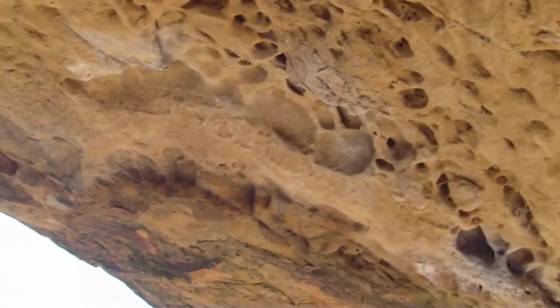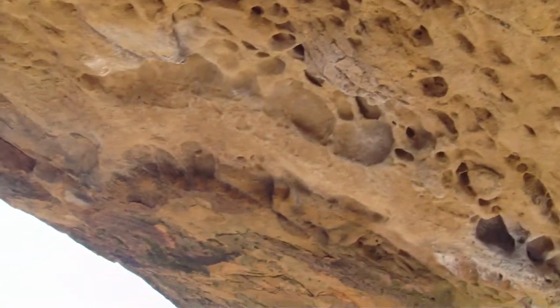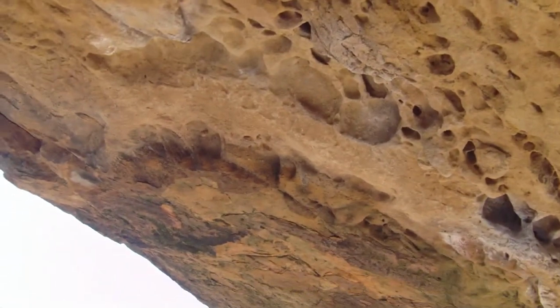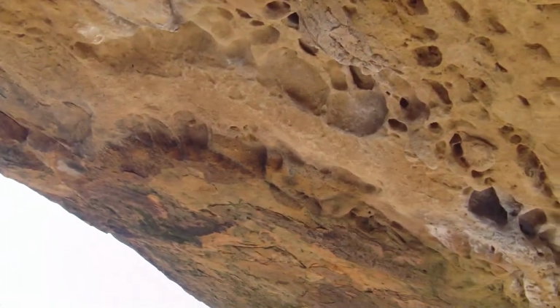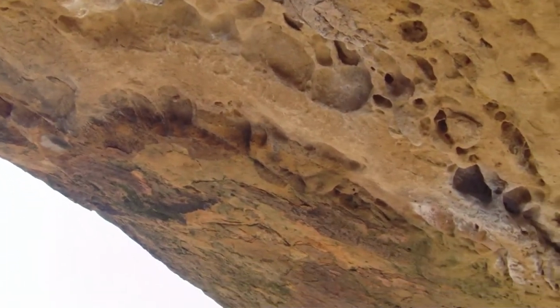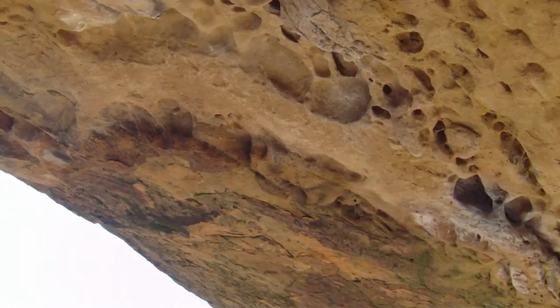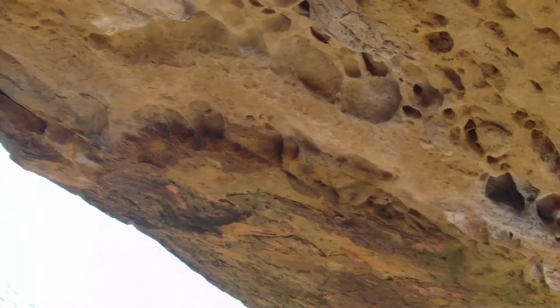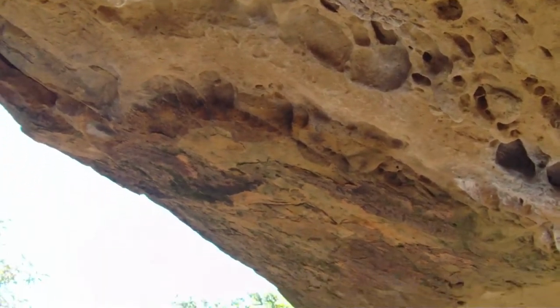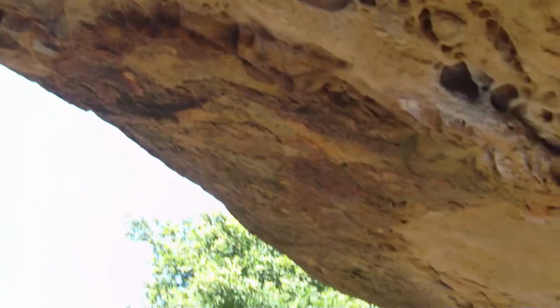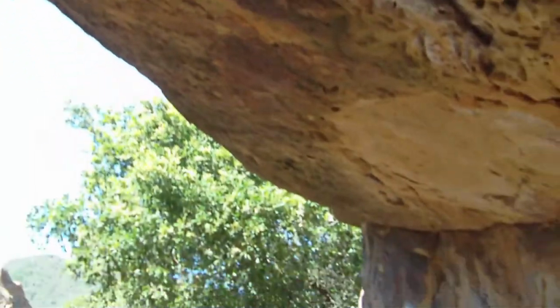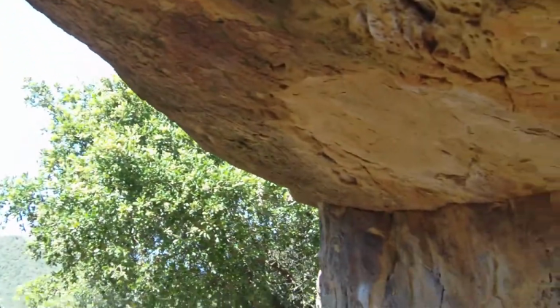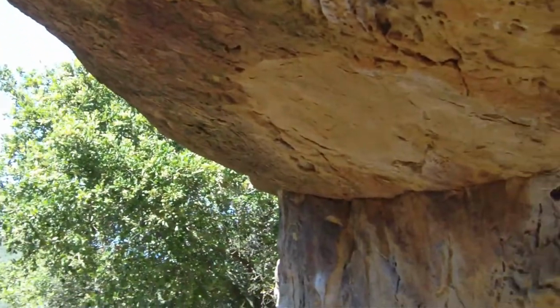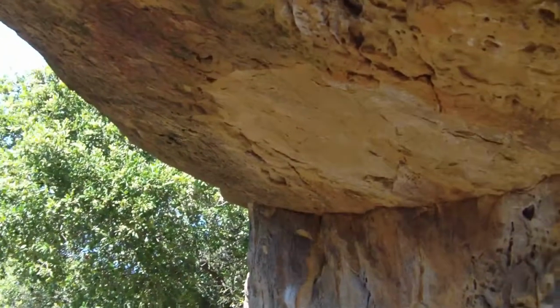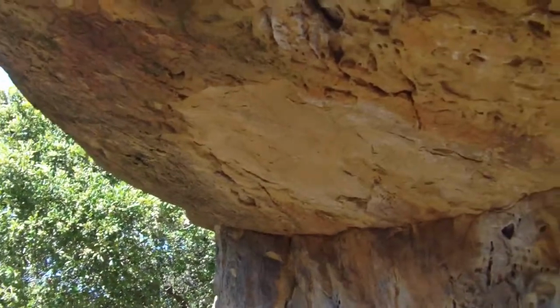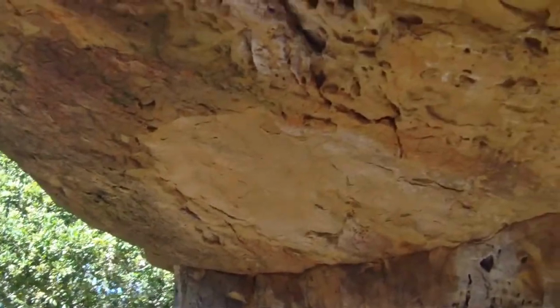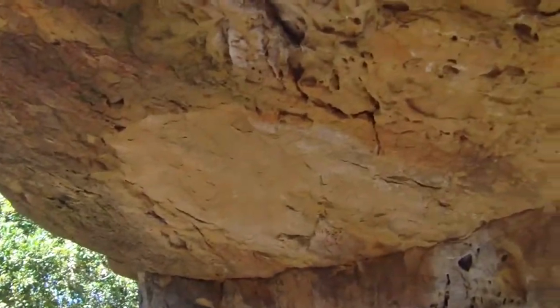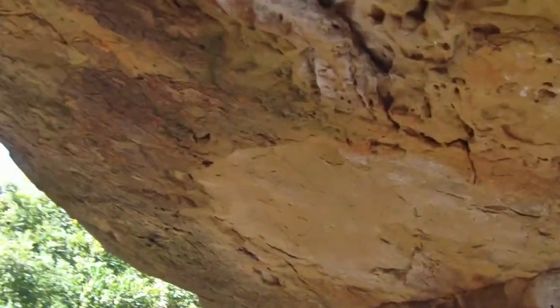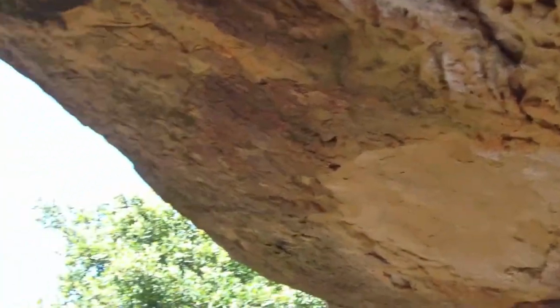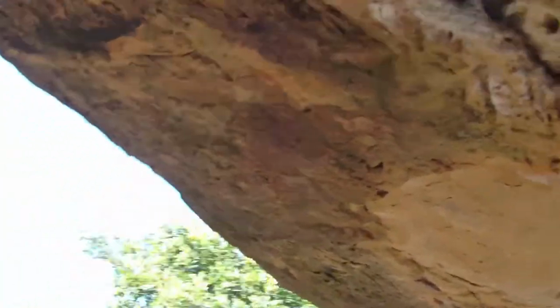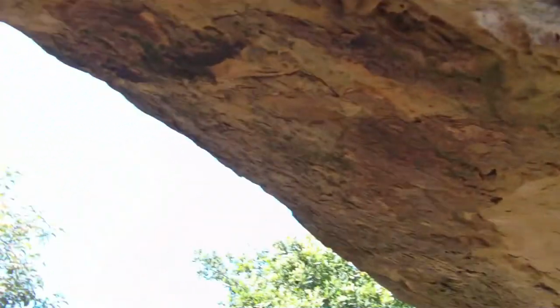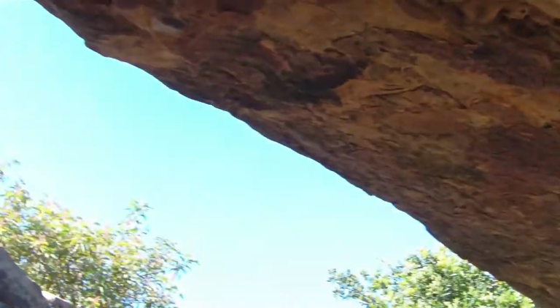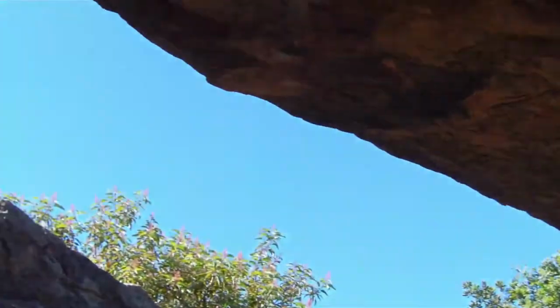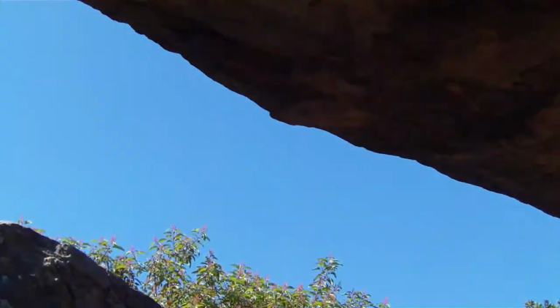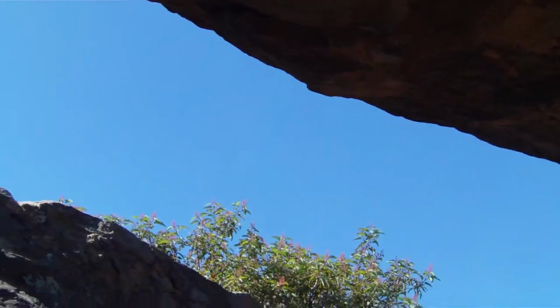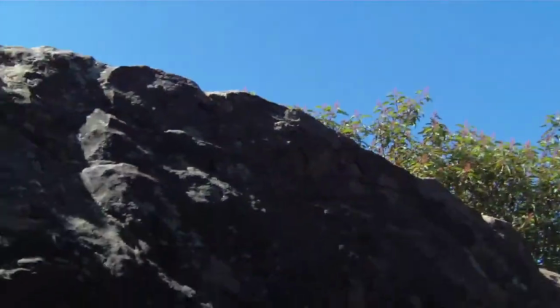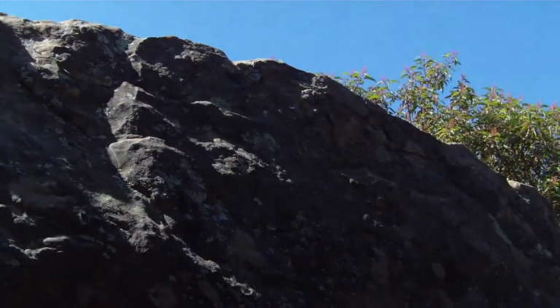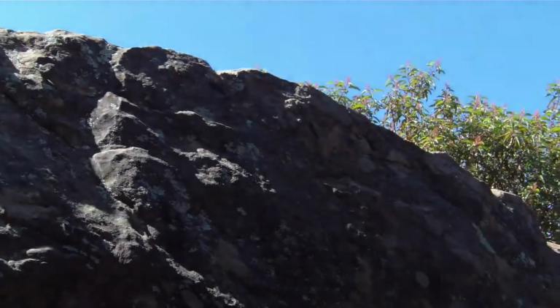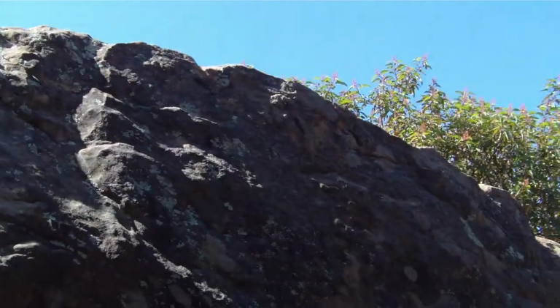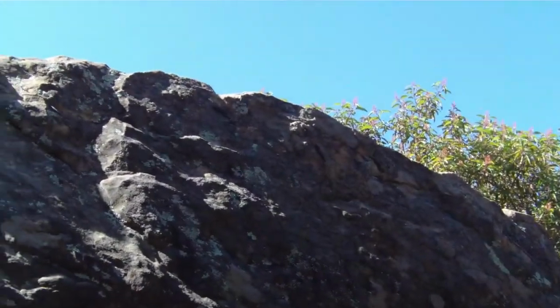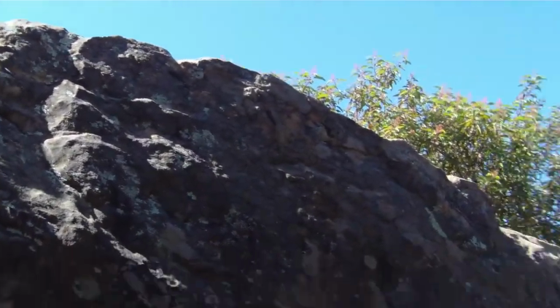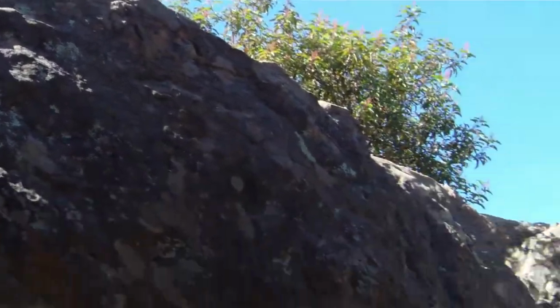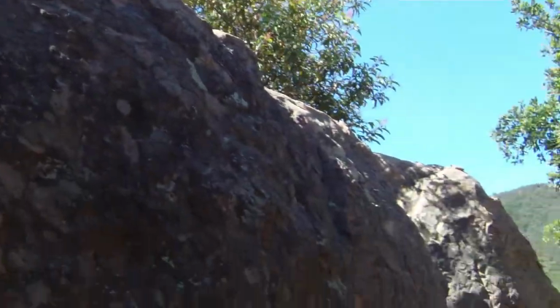People have gotten finger holds in there and carved them in, or if they're natural or whatever. But we've seen one guy climb up over here, turn around, drop, spin, grab on that side and then climb over to the other side.